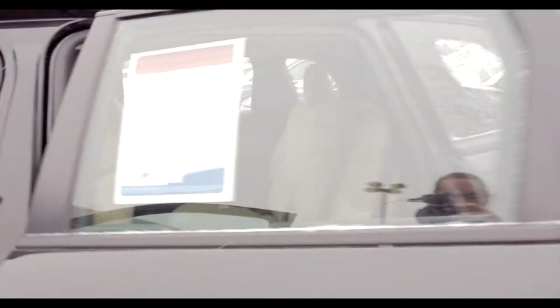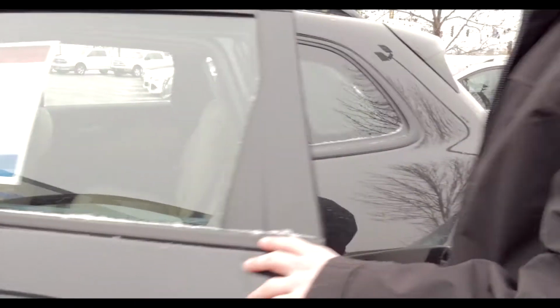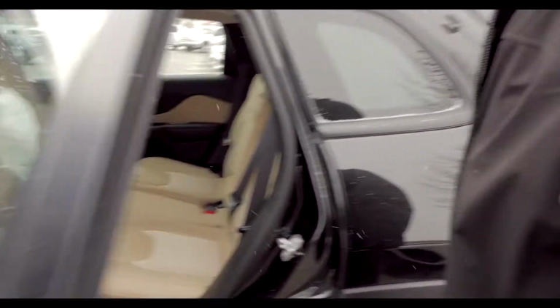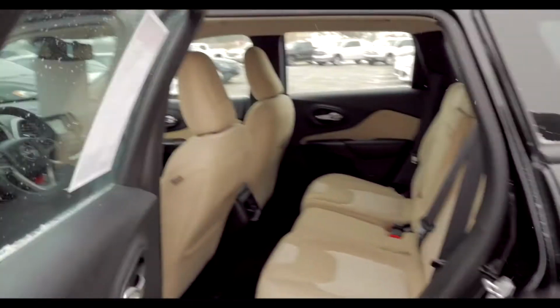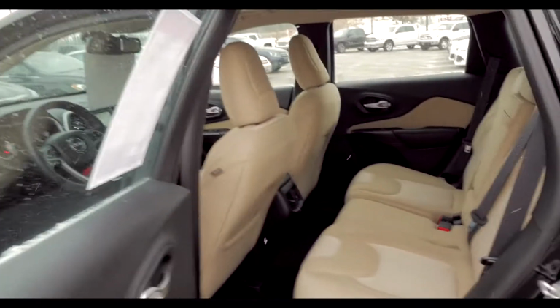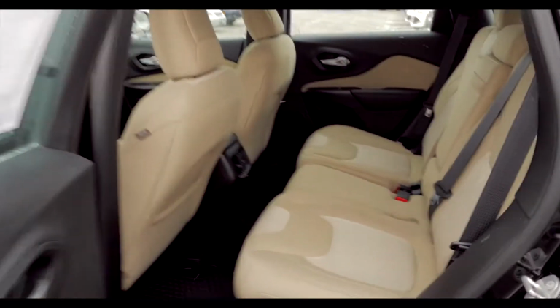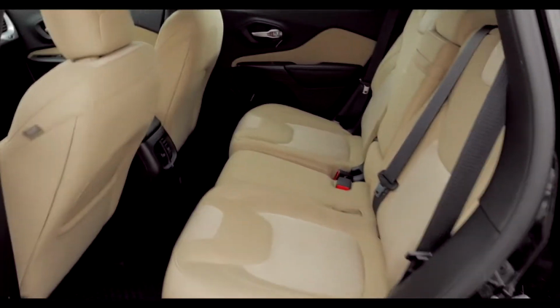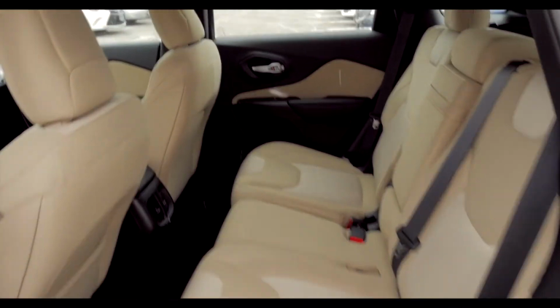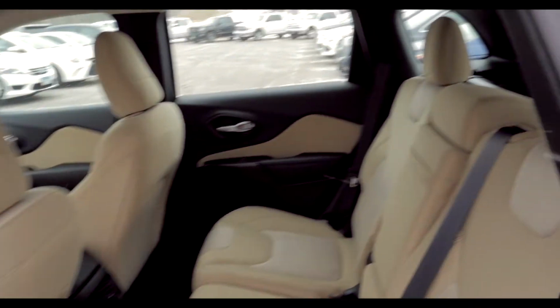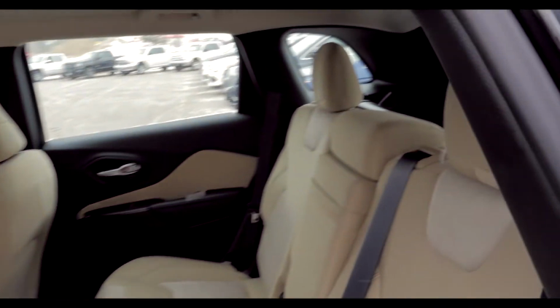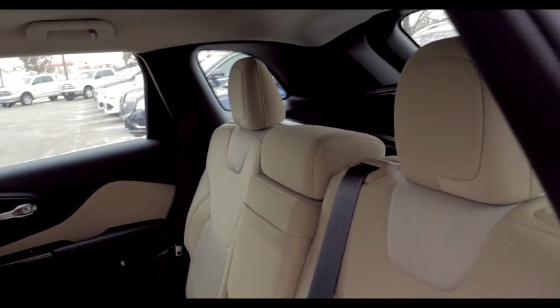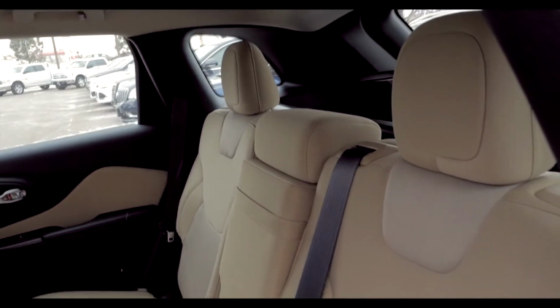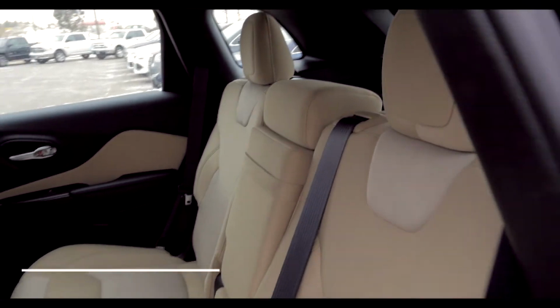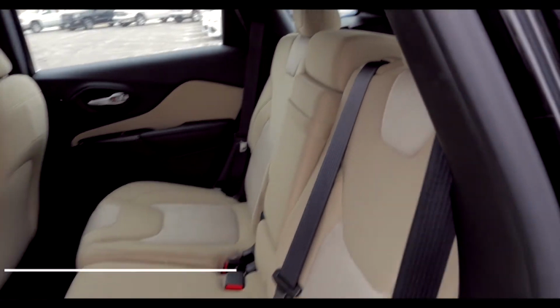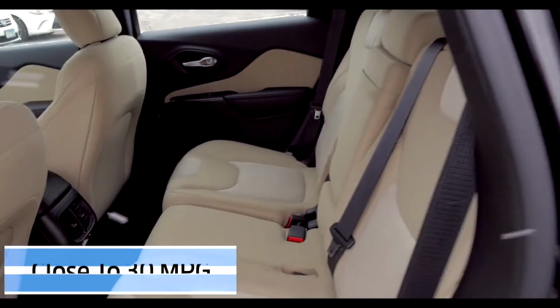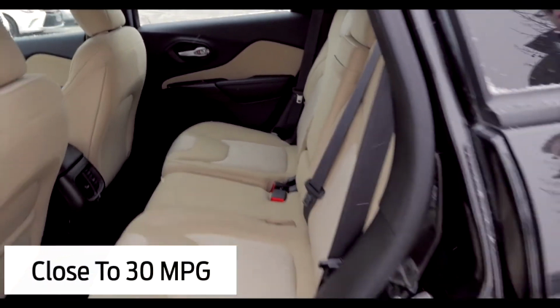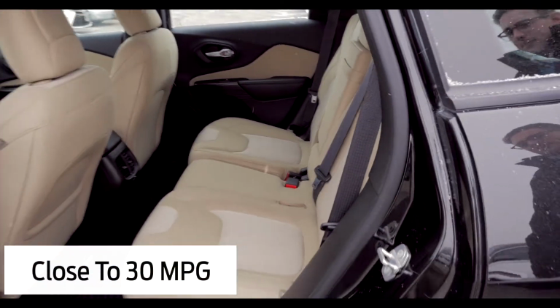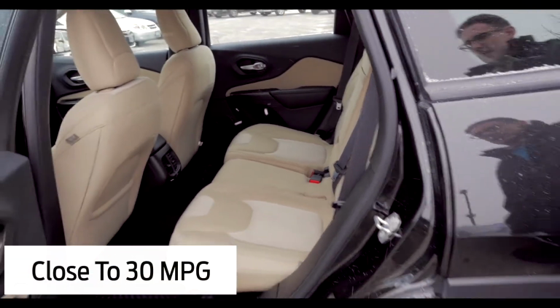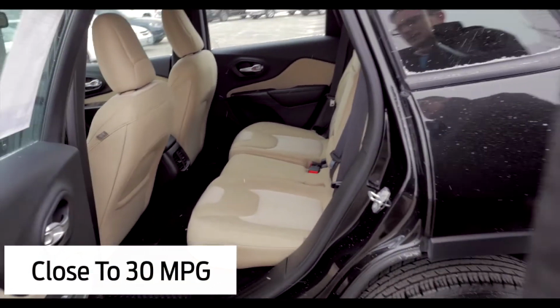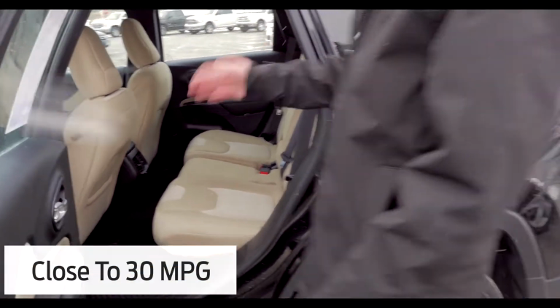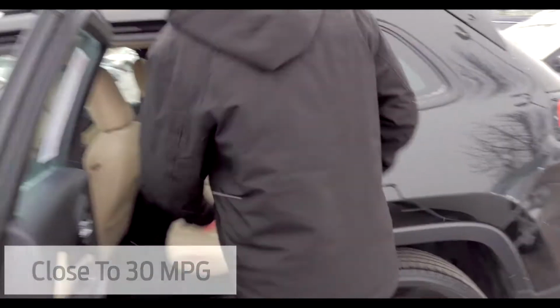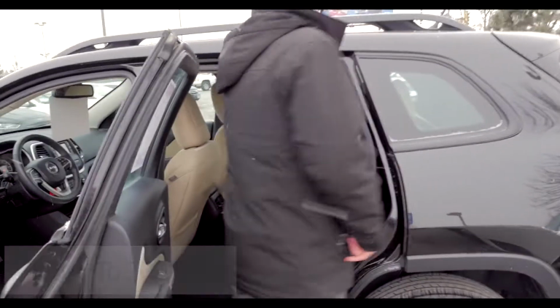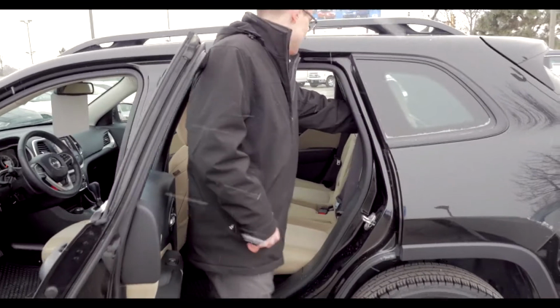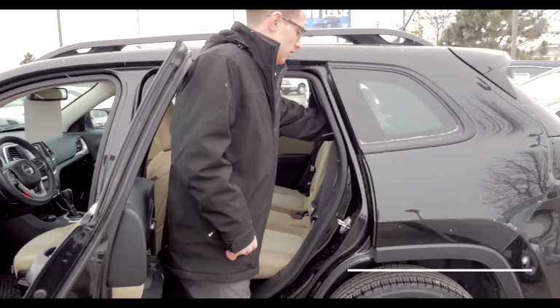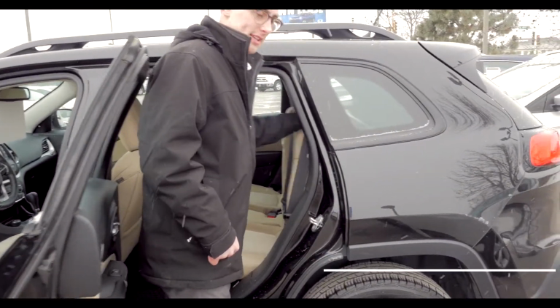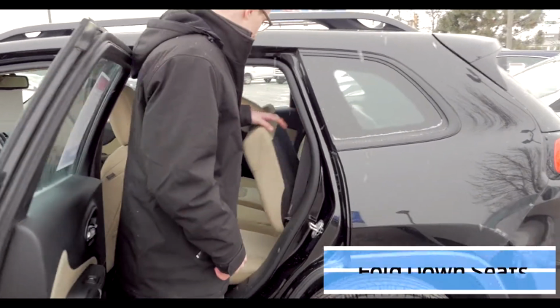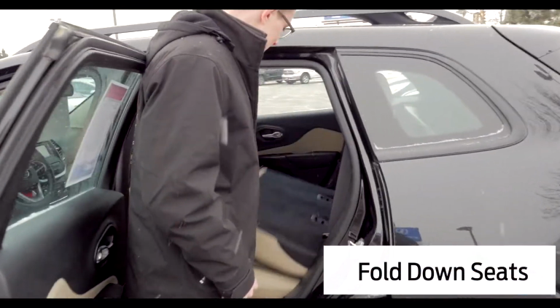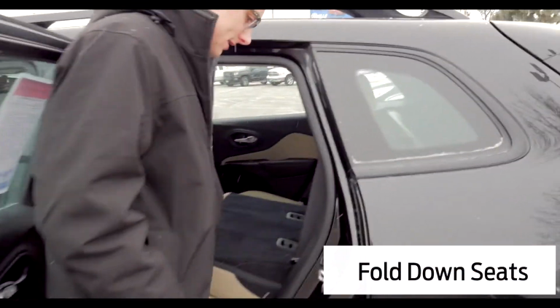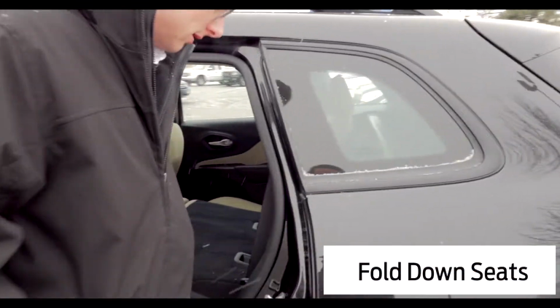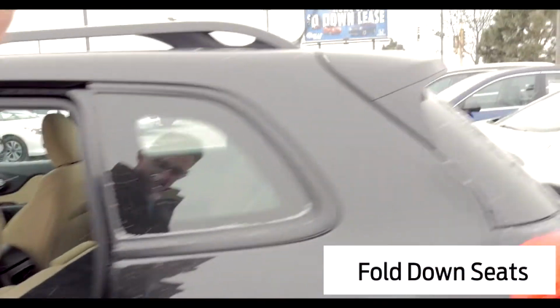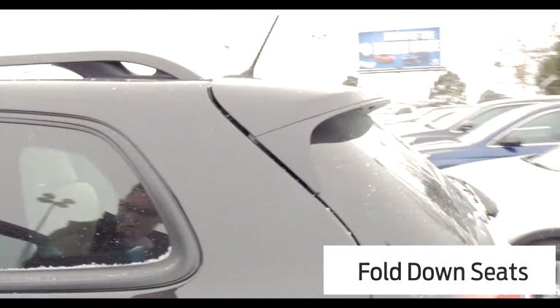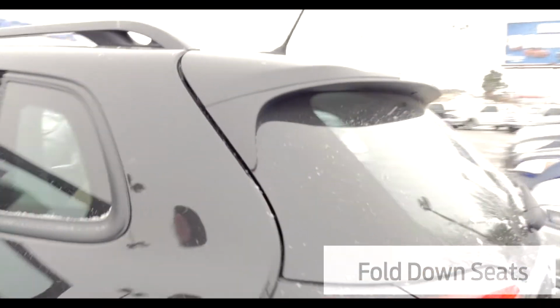Moving to the back — it's kind of a smaller size SUV, so you'll get great gas mileage with it, close to 30 miles to the gallon on the highway. To fold down the seats, there's a lever here on the shoulder. It's a 60-40 split, and the seats will lay flat for you just like that.